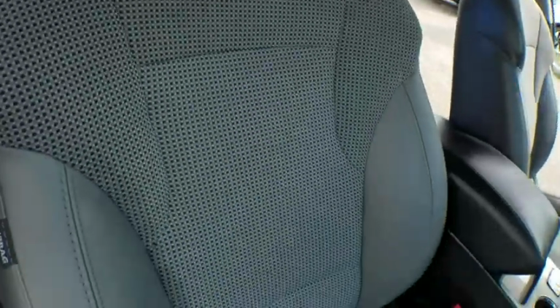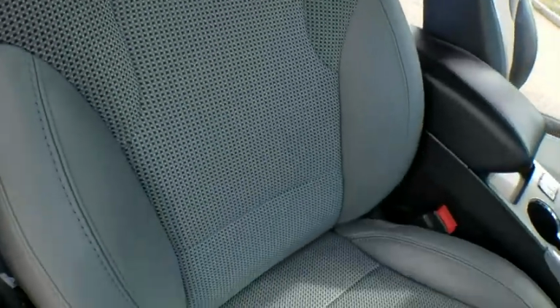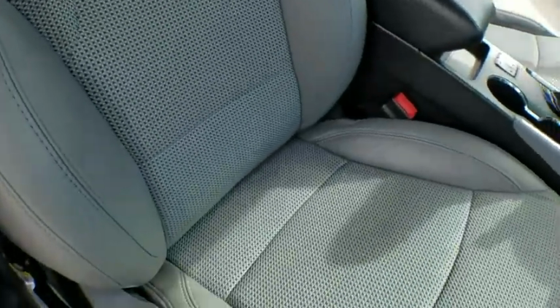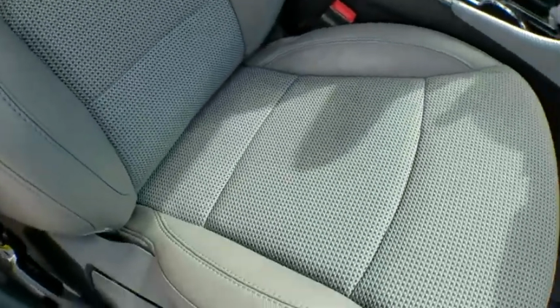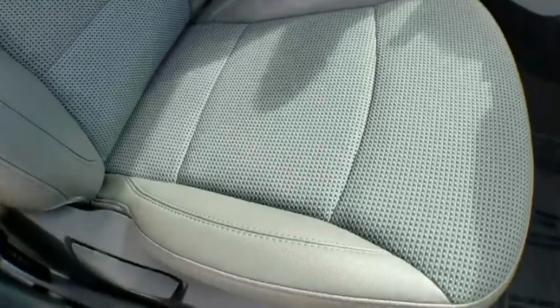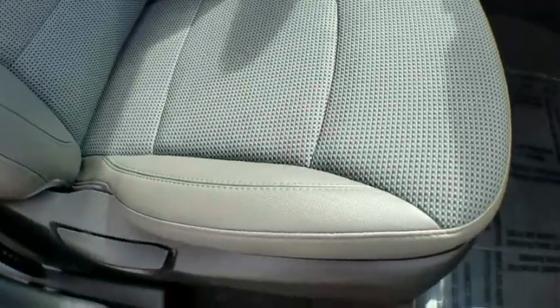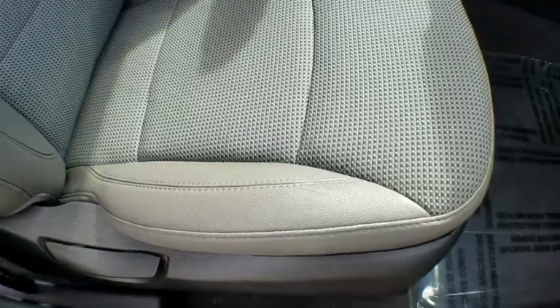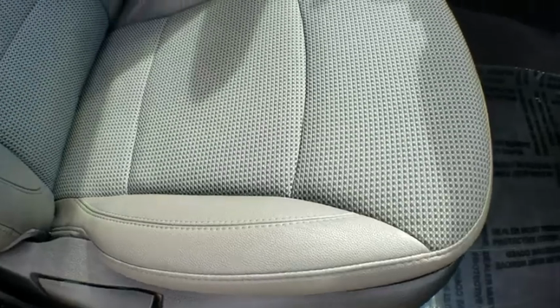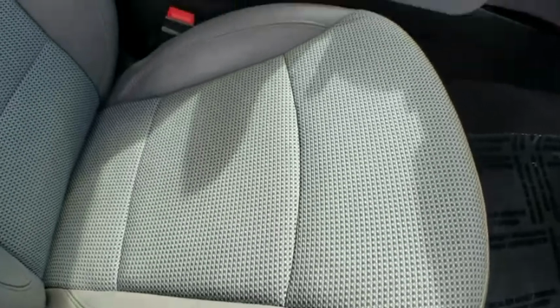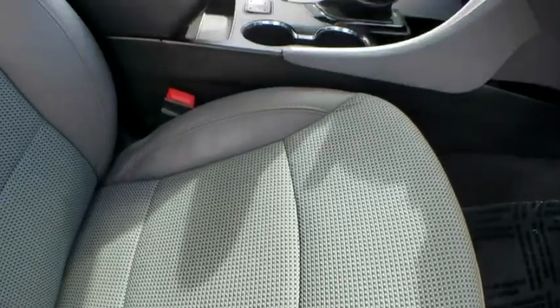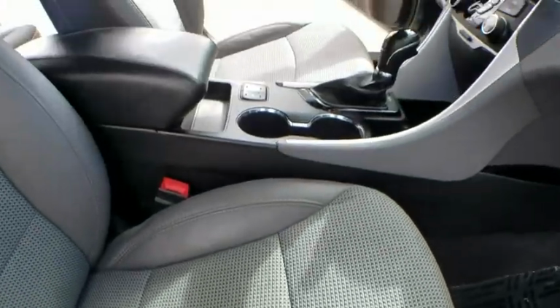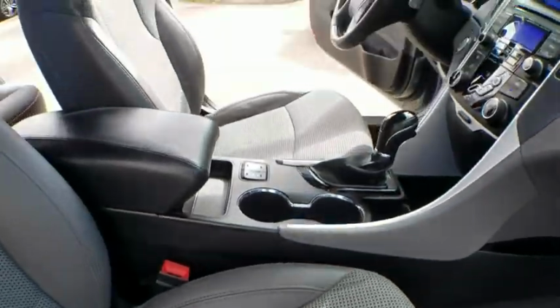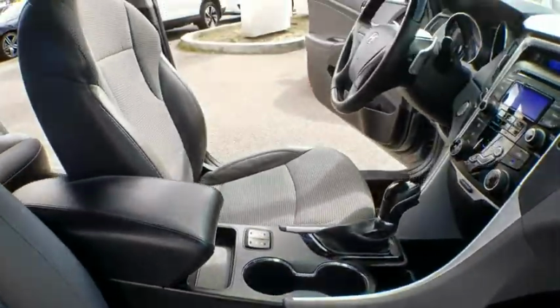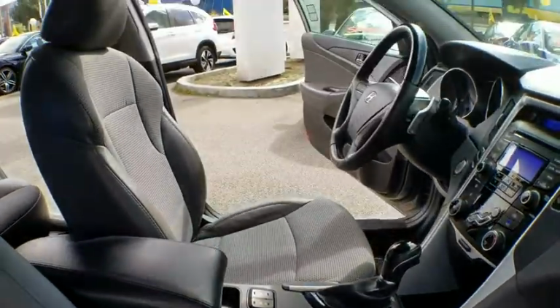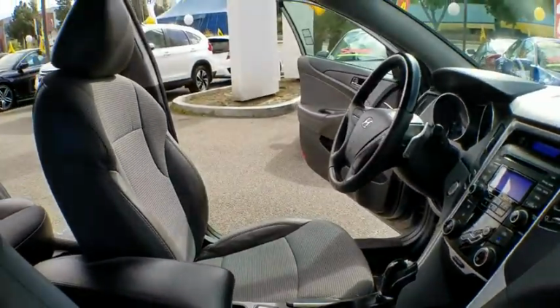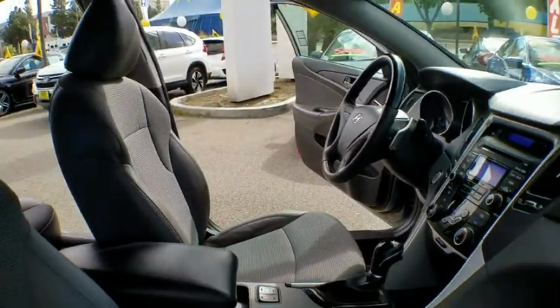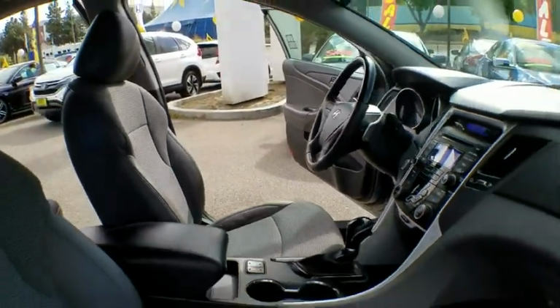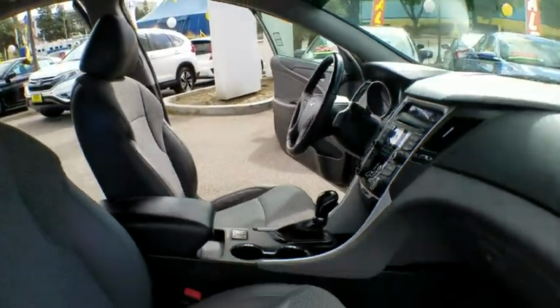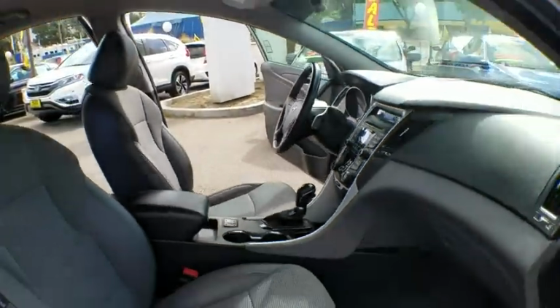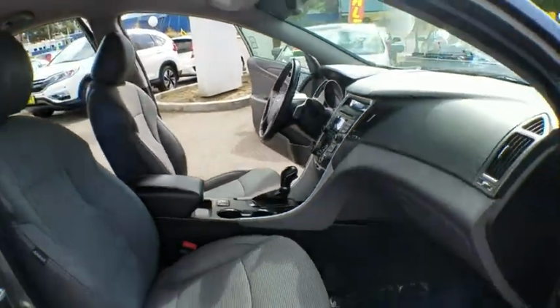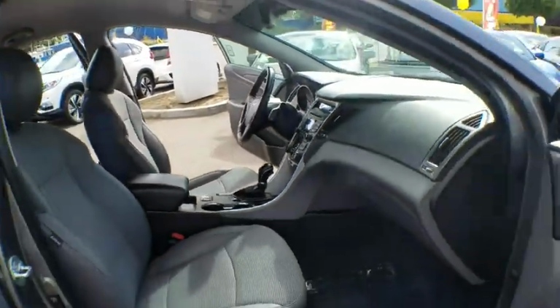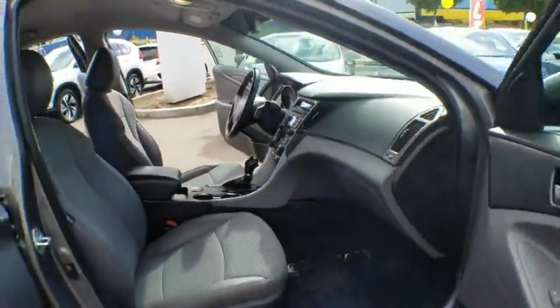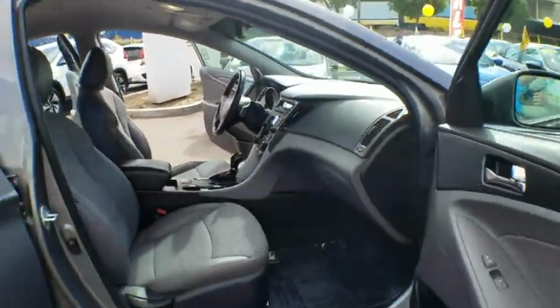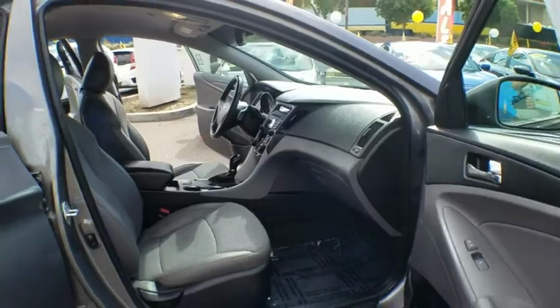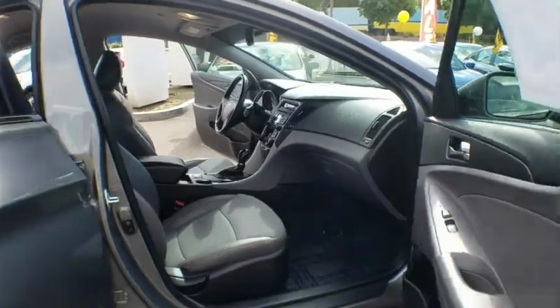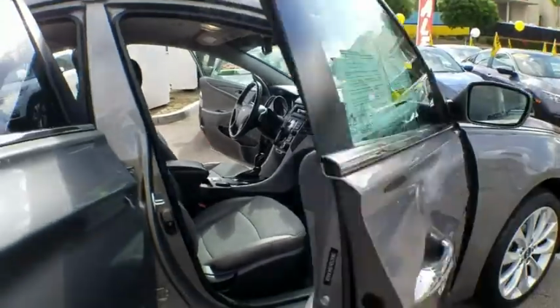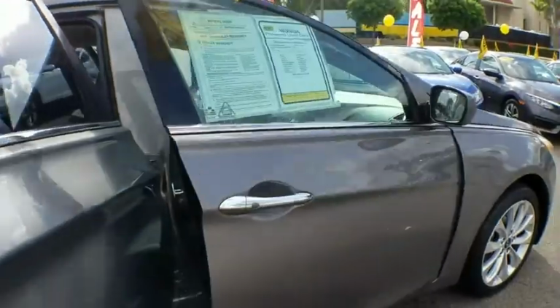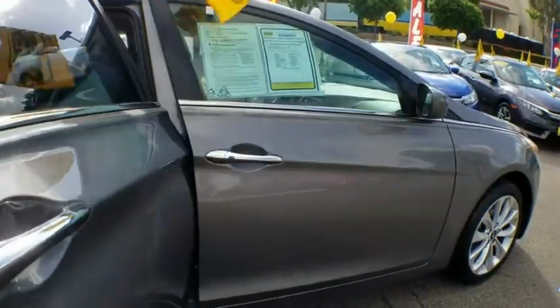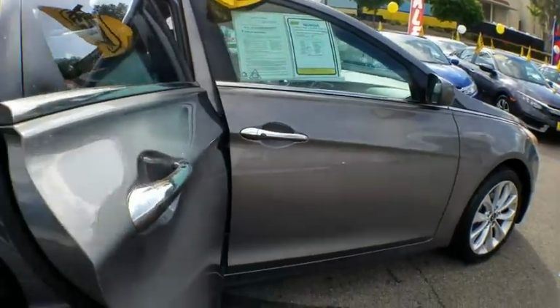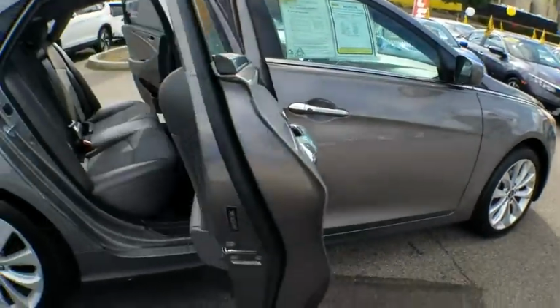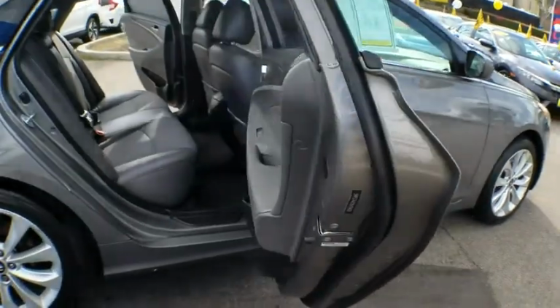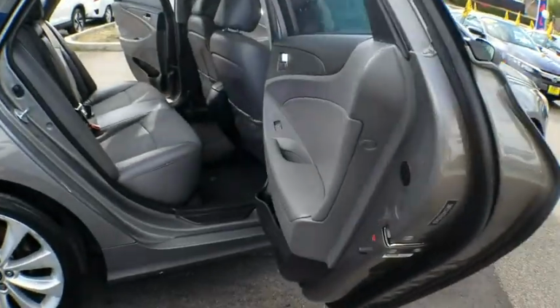This vehicle is Carfax certified one owner and qualifies for the Carfax buyback guarantee. This beauty will even make your house keys jealous. Drive it today!